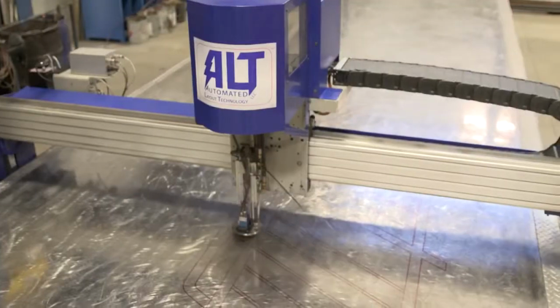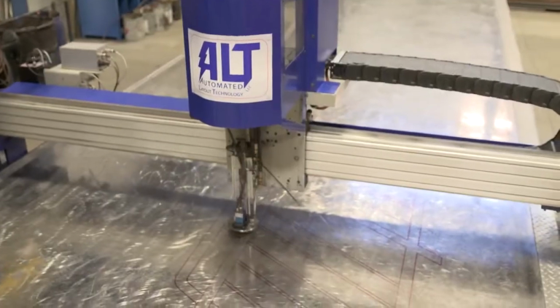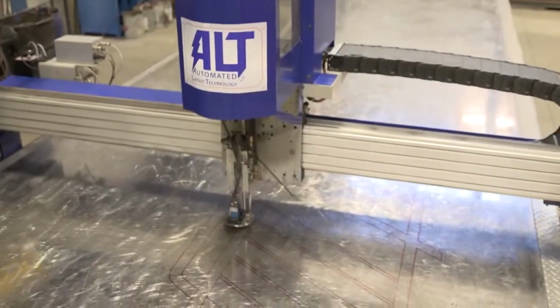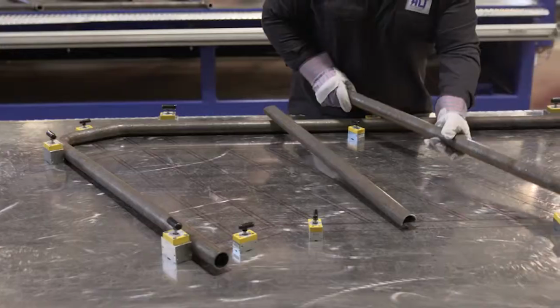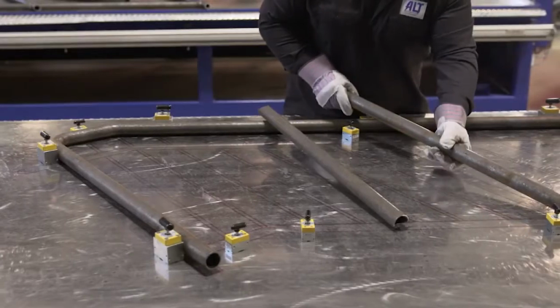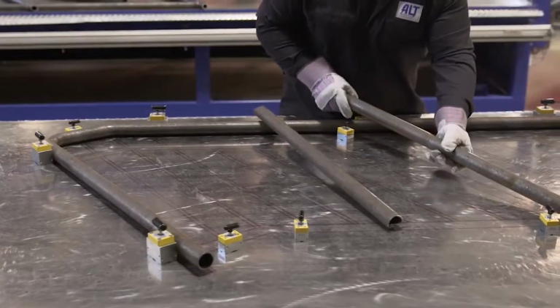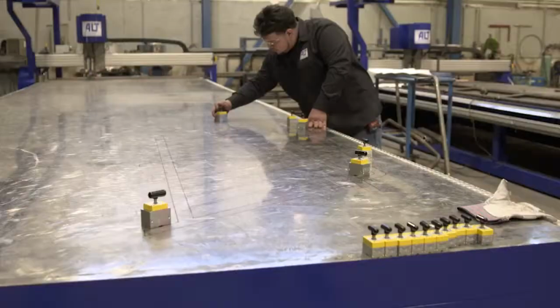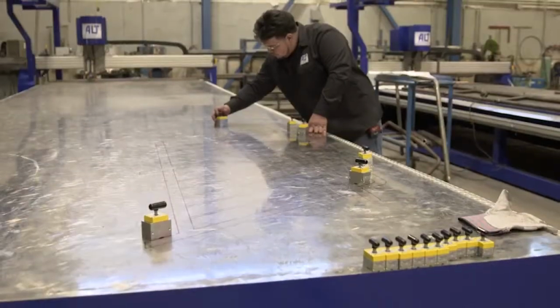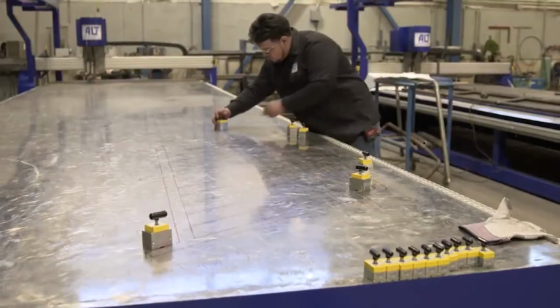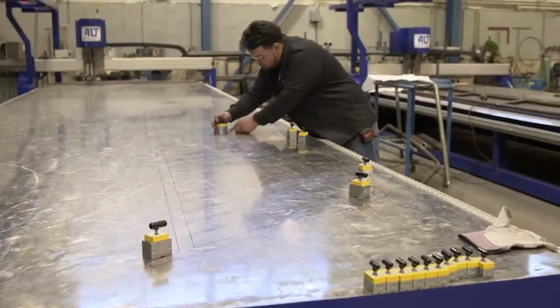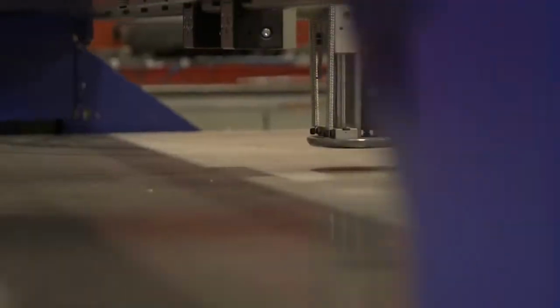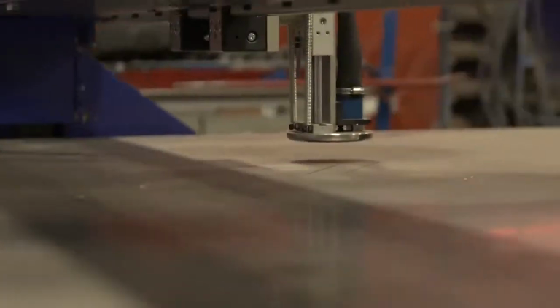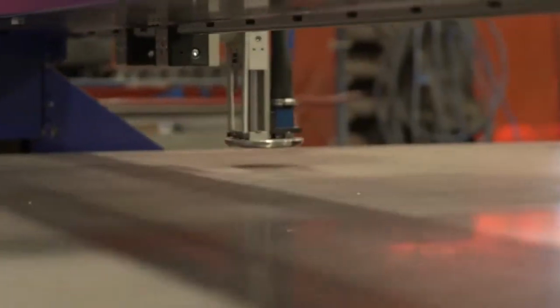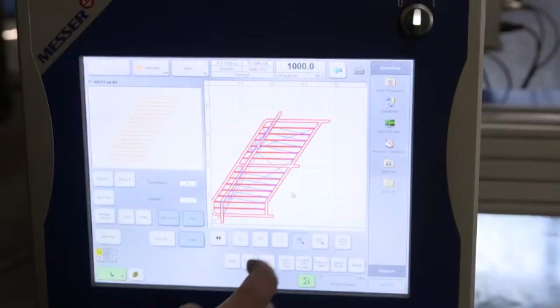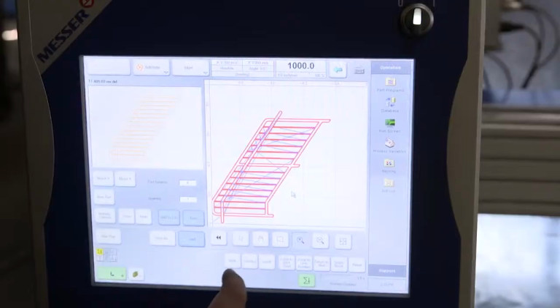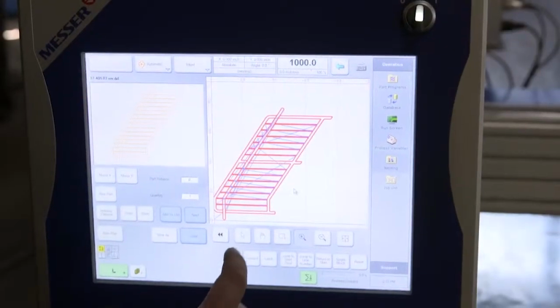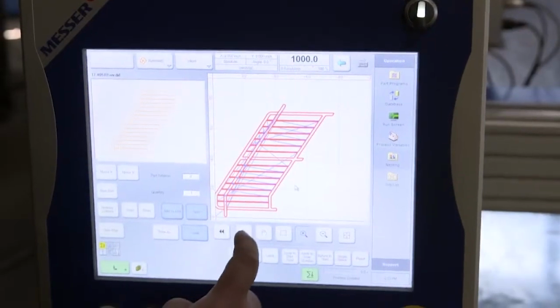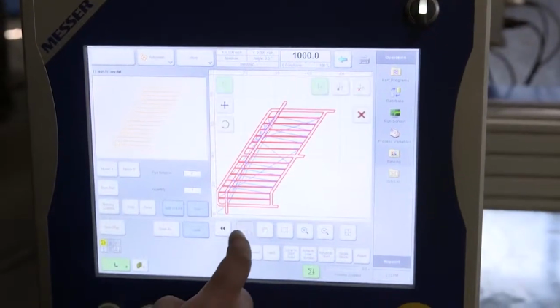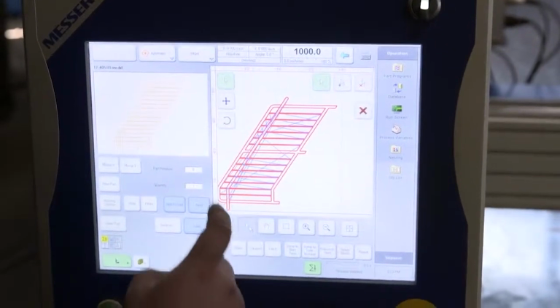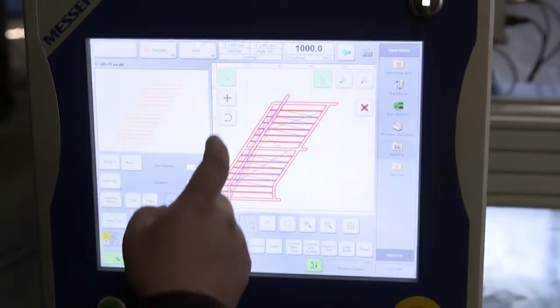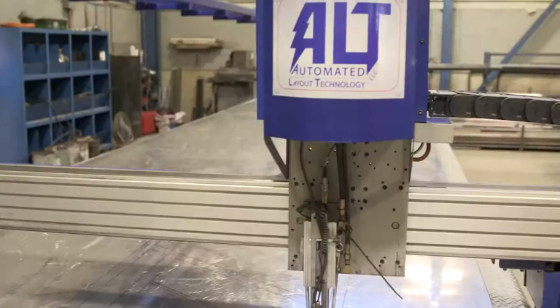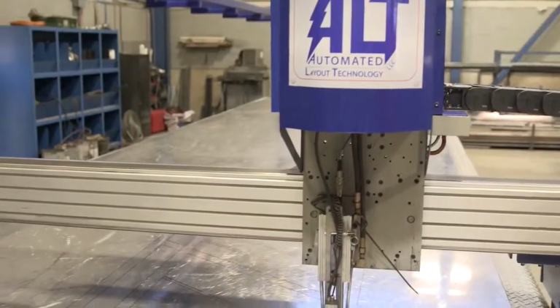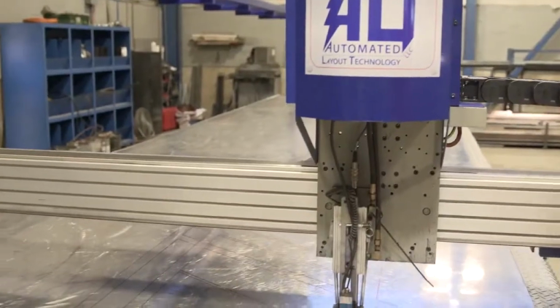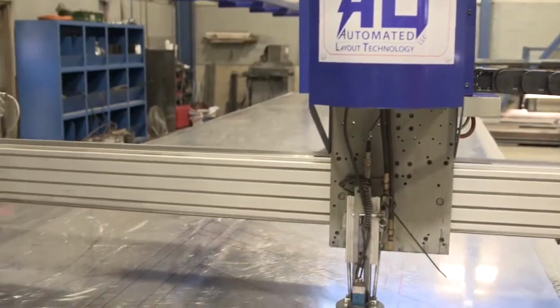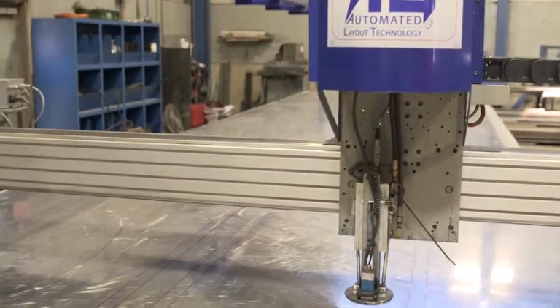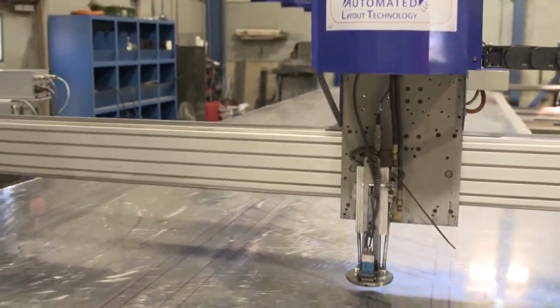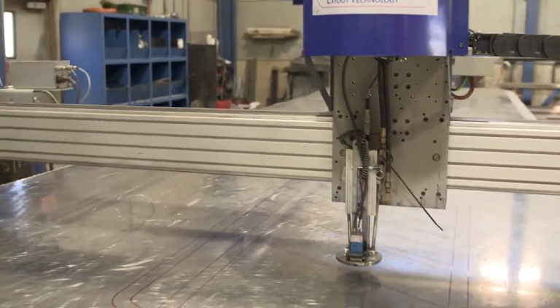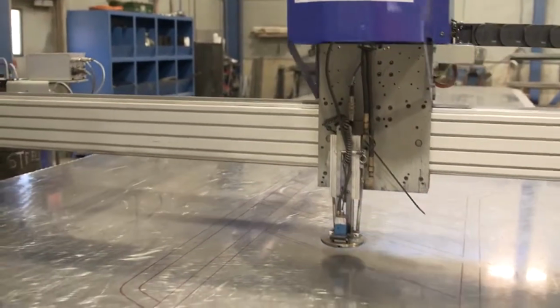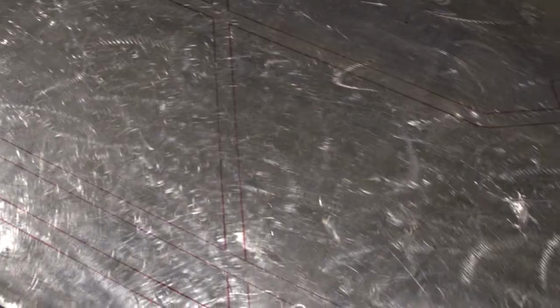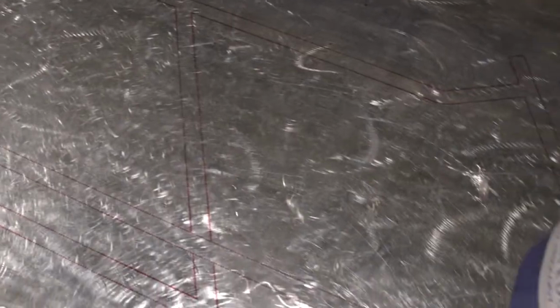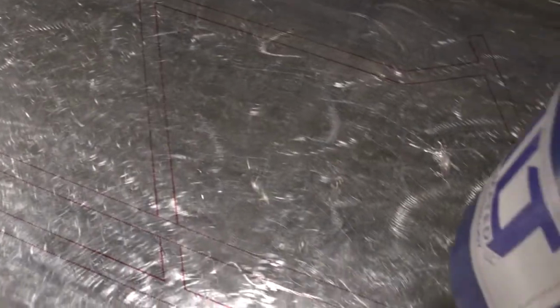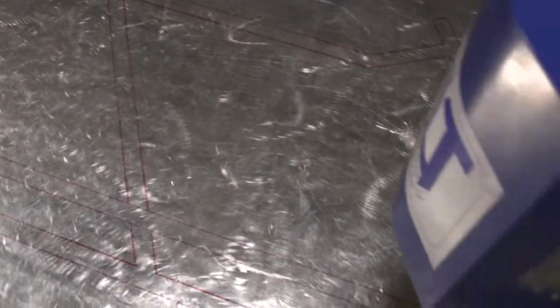From picket railings, stair stringers, ladders, and more, the Lightning Rail provides a layout in any configuration by transforming your designs to a printed layout on a rigid steel frame table.